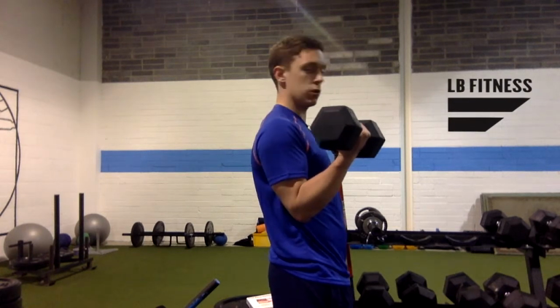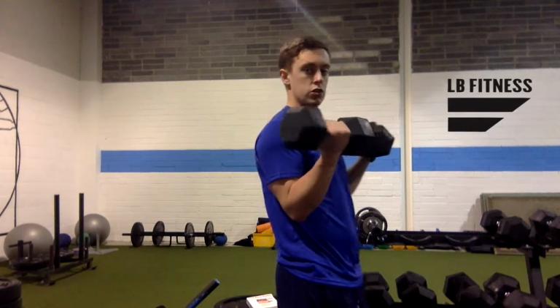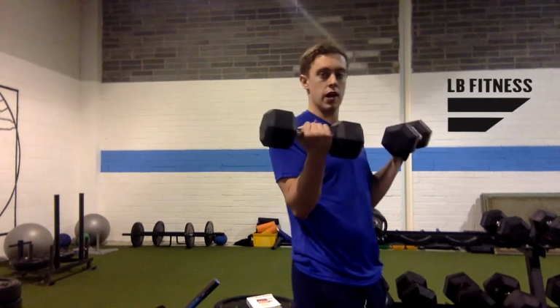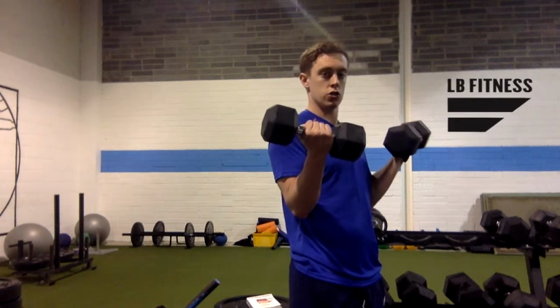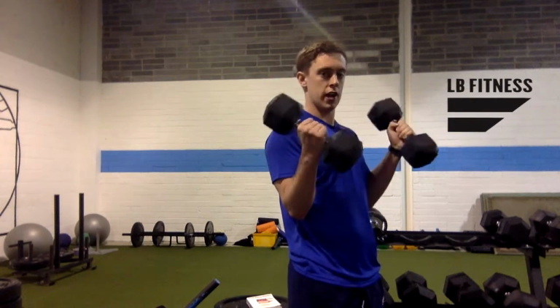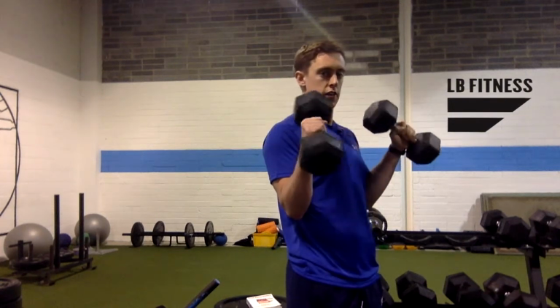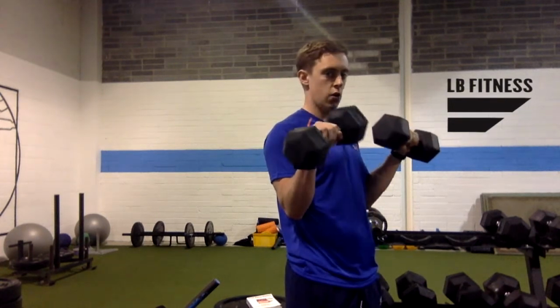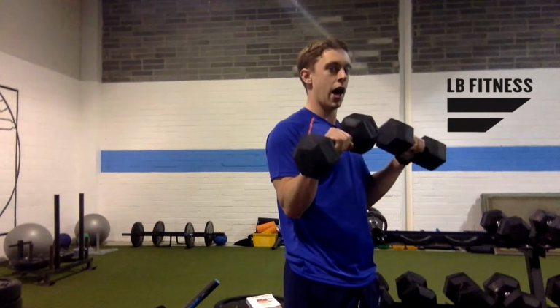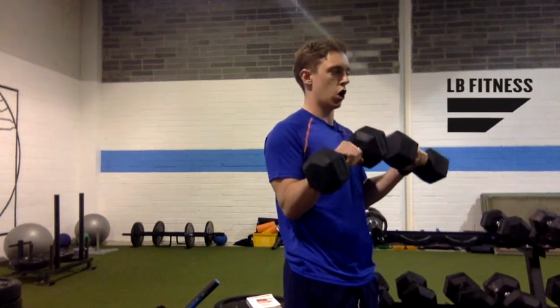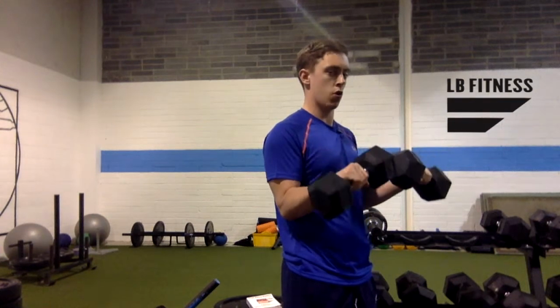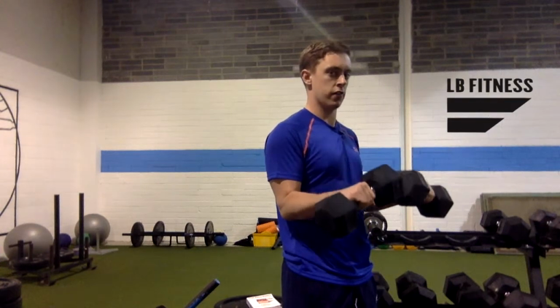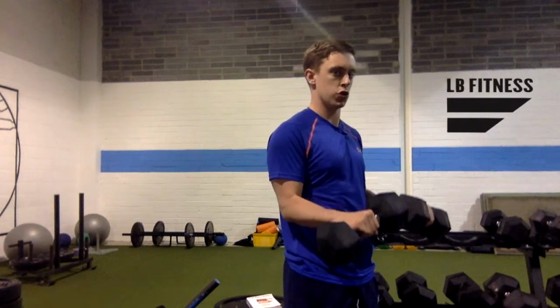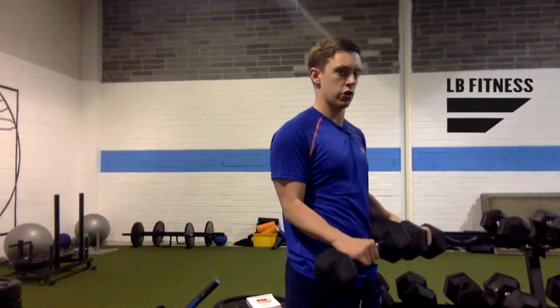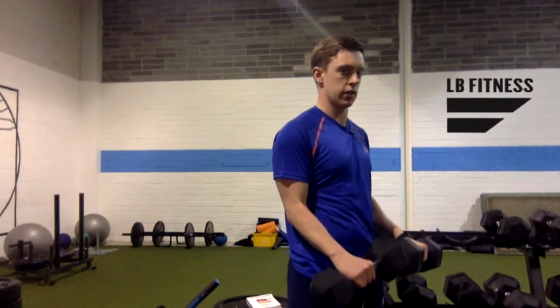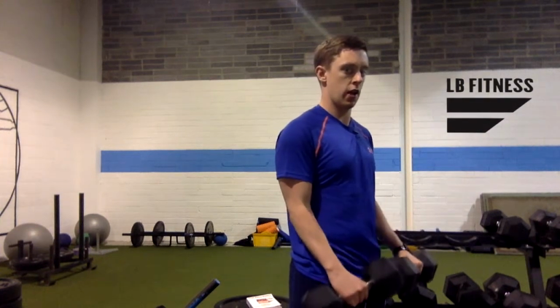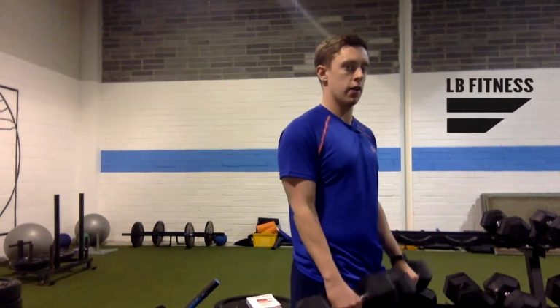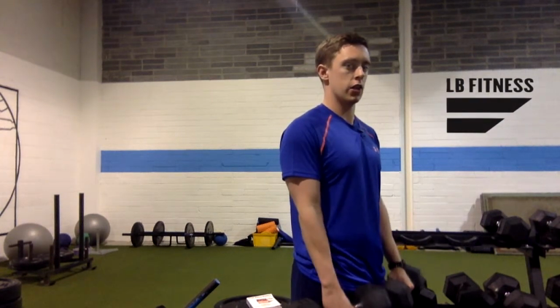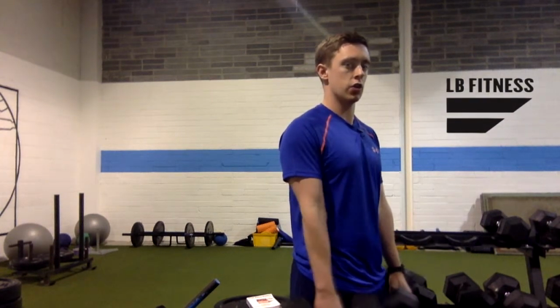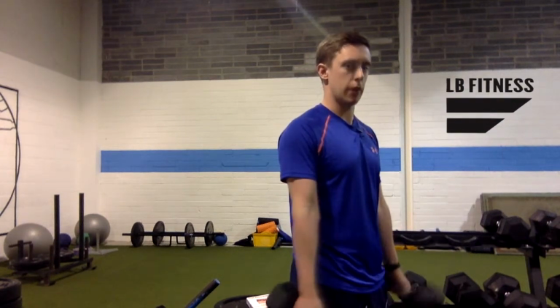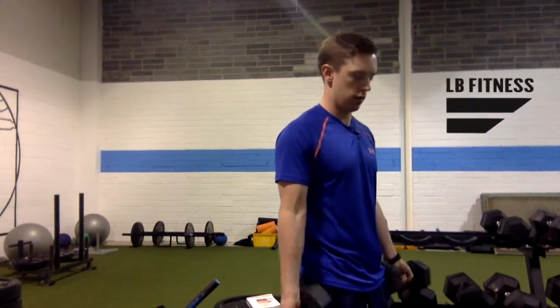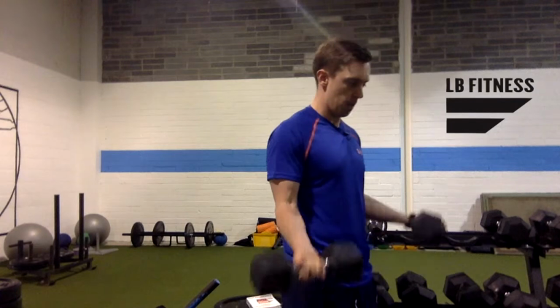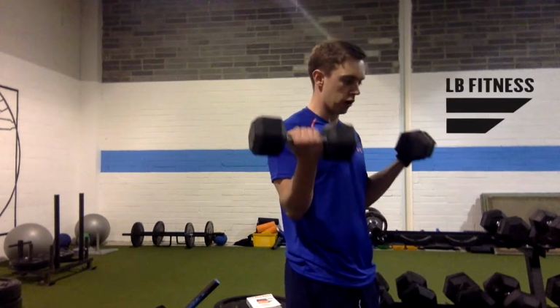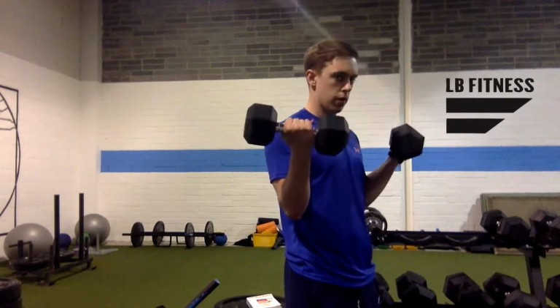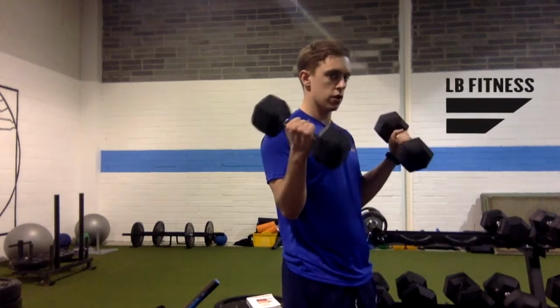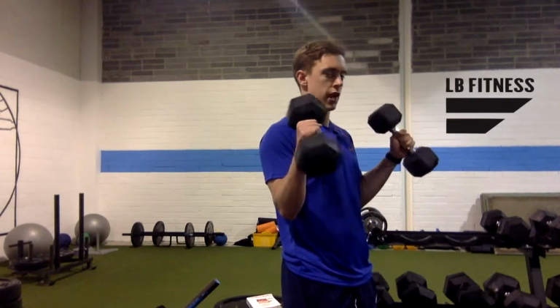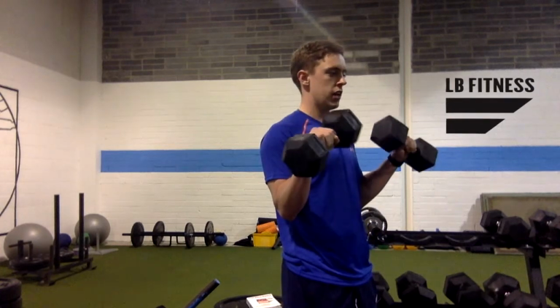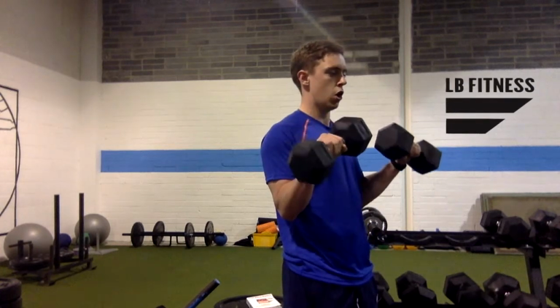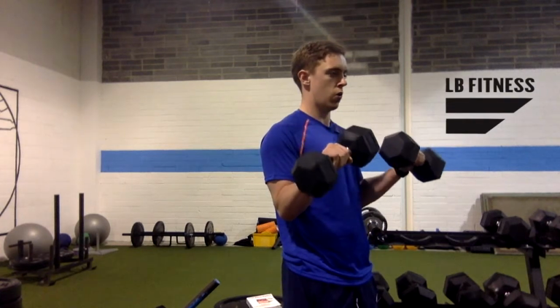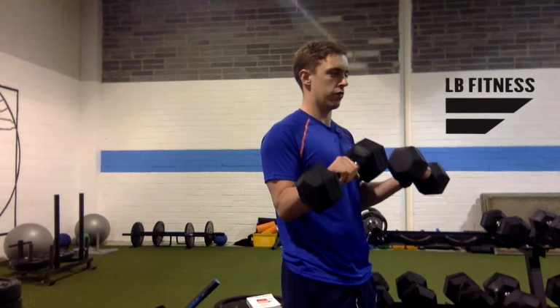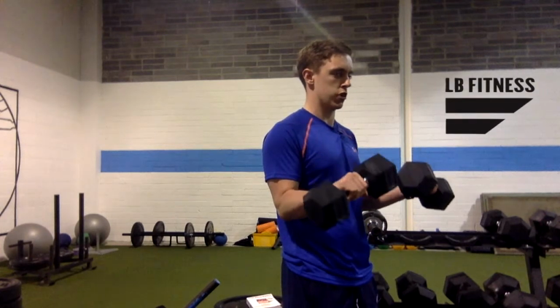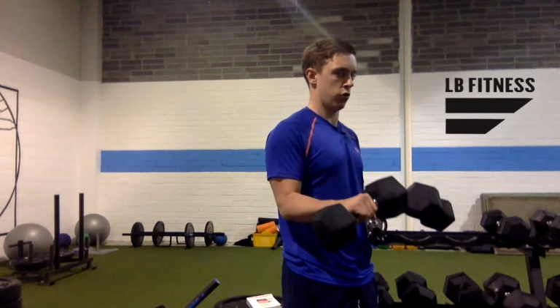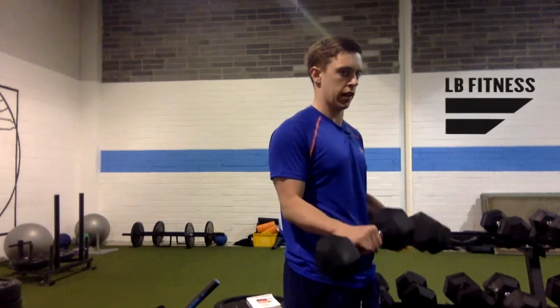Then what you're going to do is turn your hands to face down and lower down for three or four seconds. Then you're going to turn the hands back up, pull back up, turn the hands down, and lower down for three to four seconds.